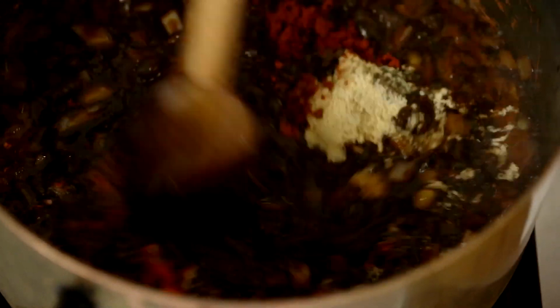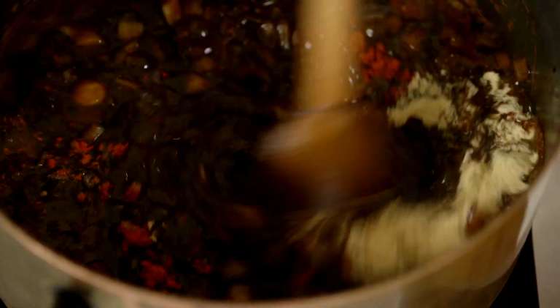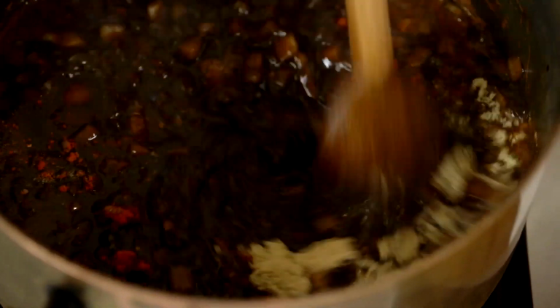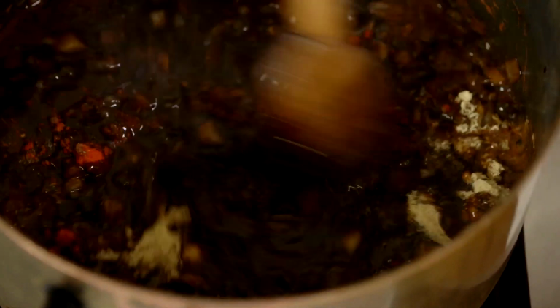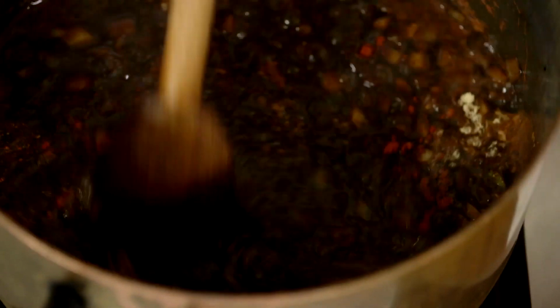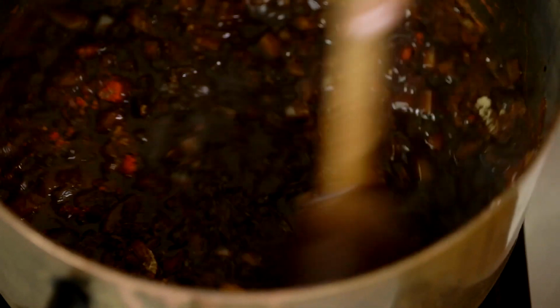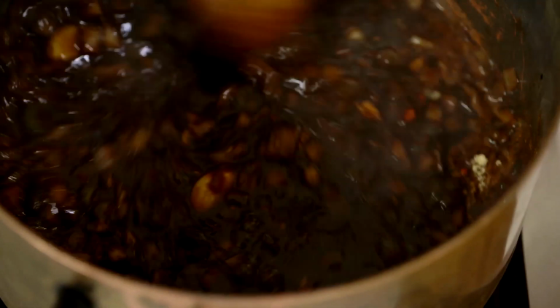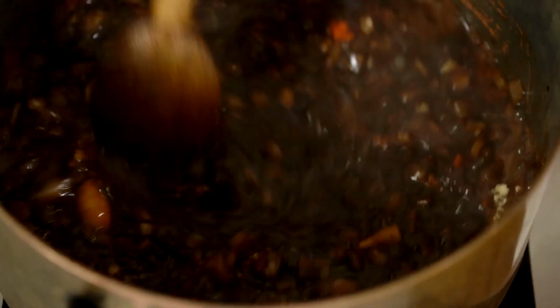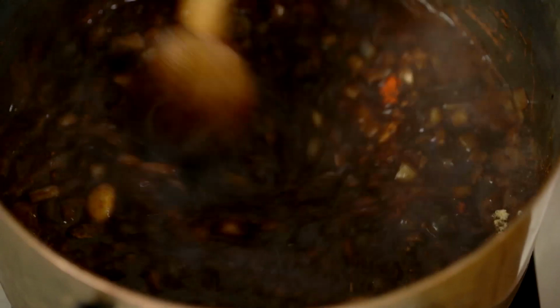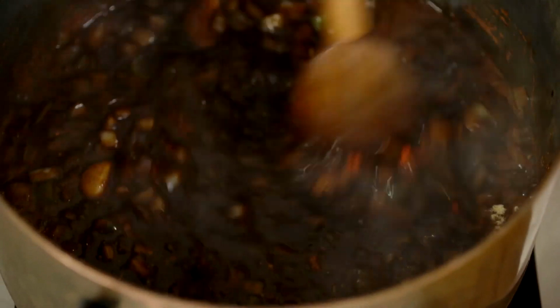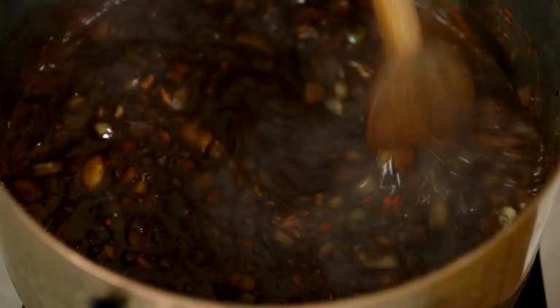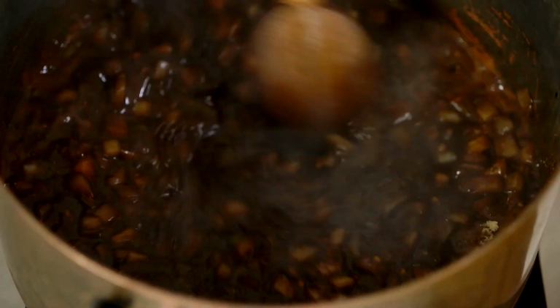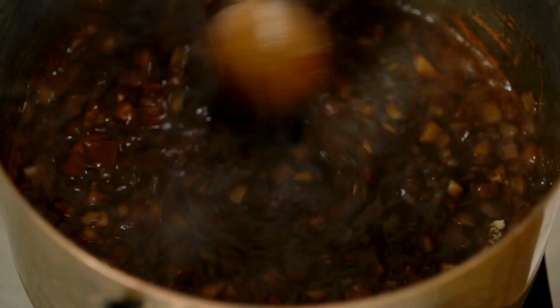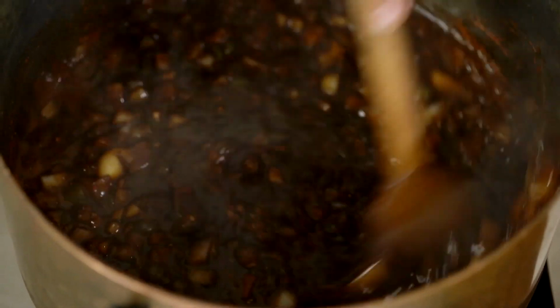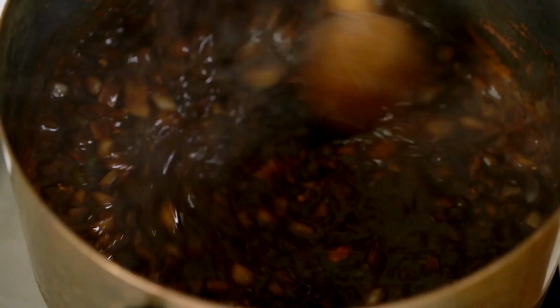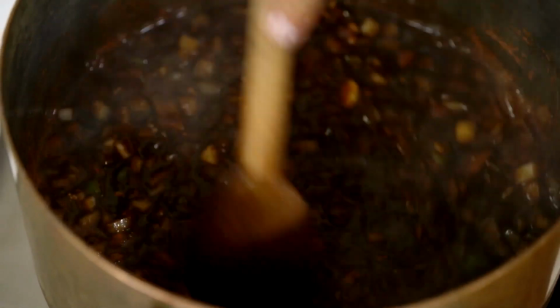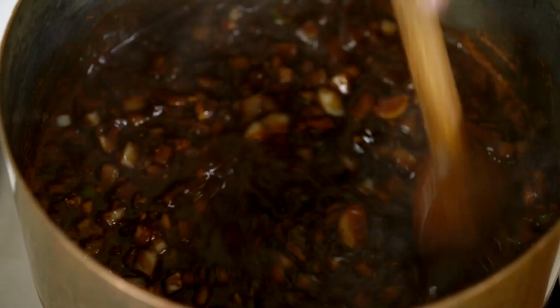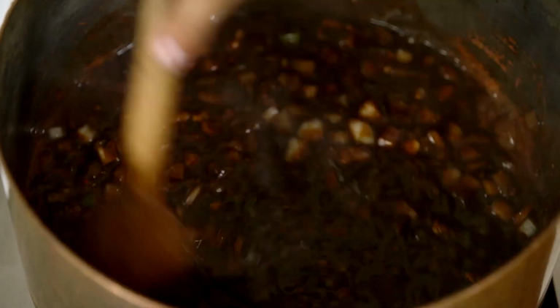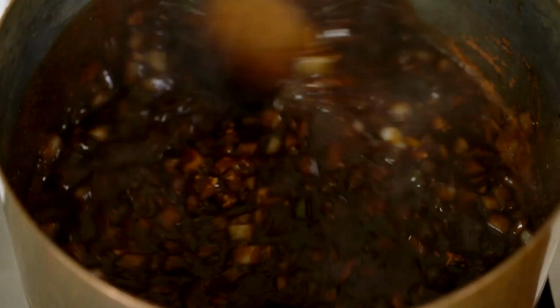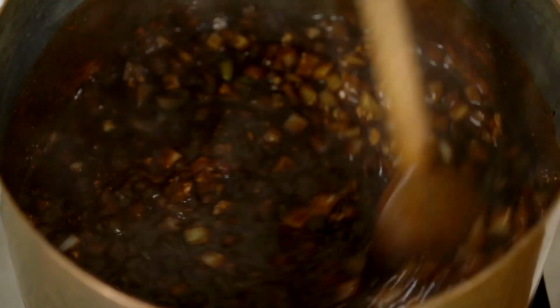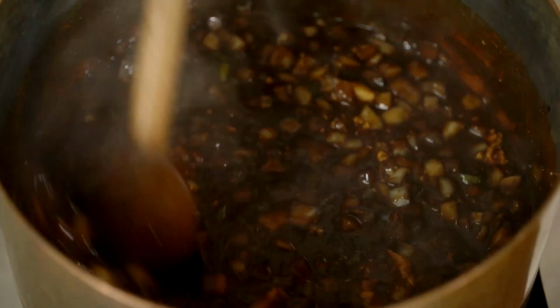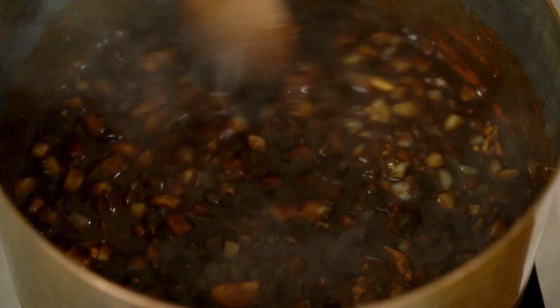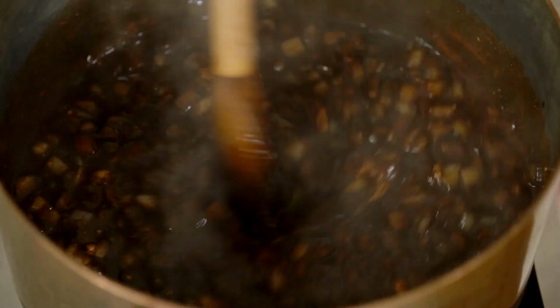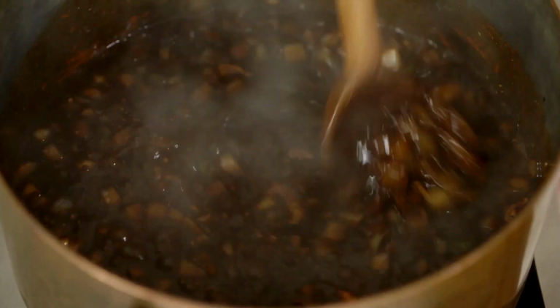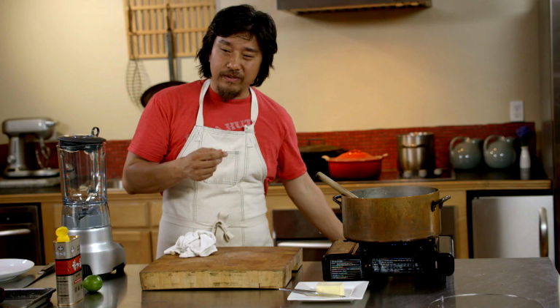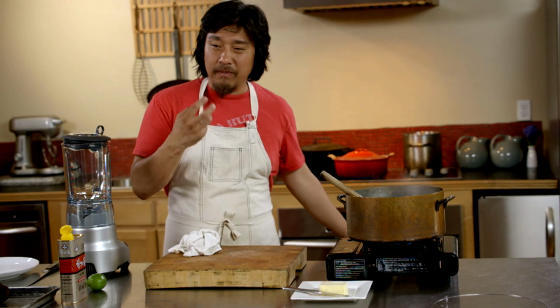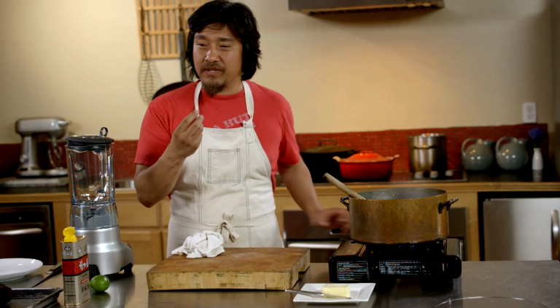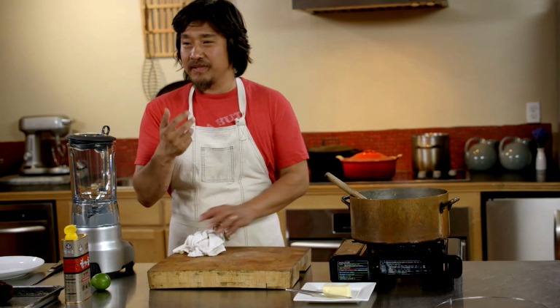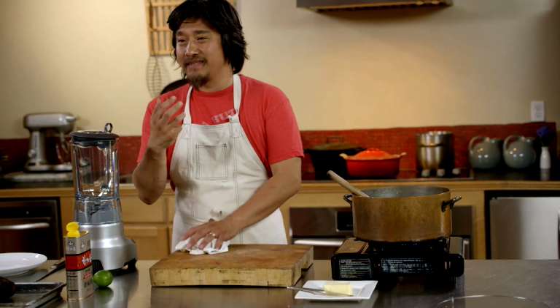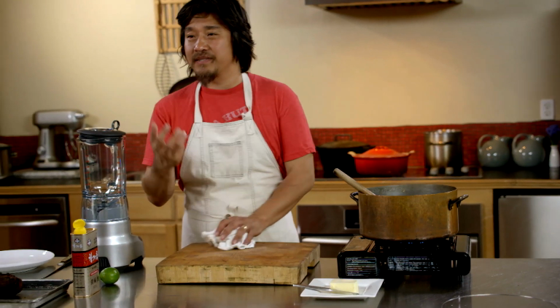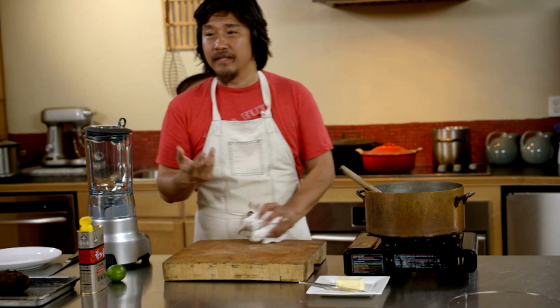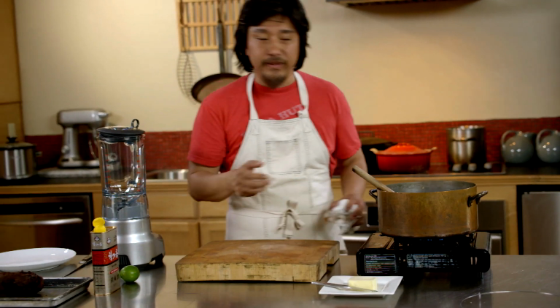All of these spices need a little bit of time — they have a powderiness to them. You really got to cook it out or else your barbecue sauce will taste dusty almost.